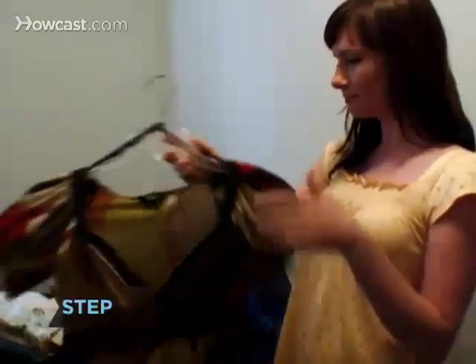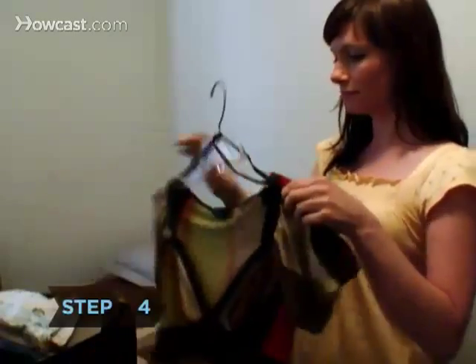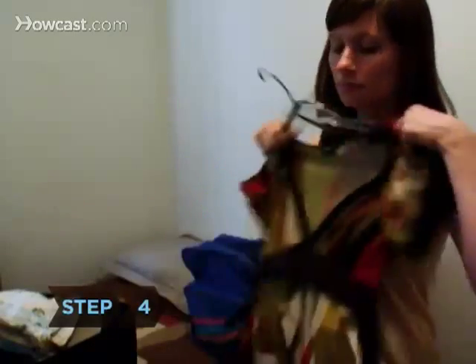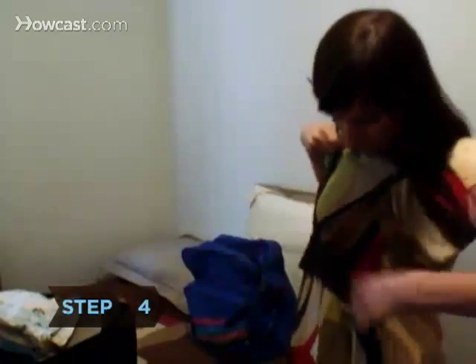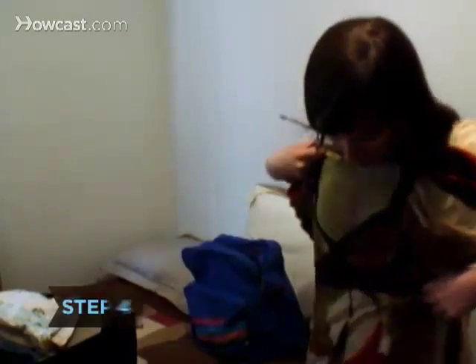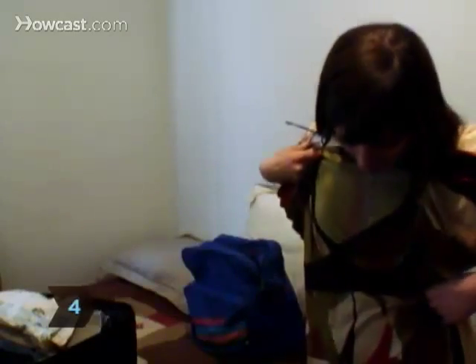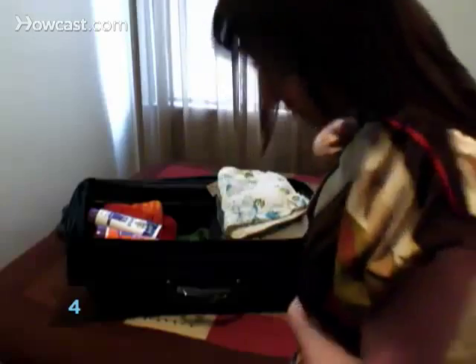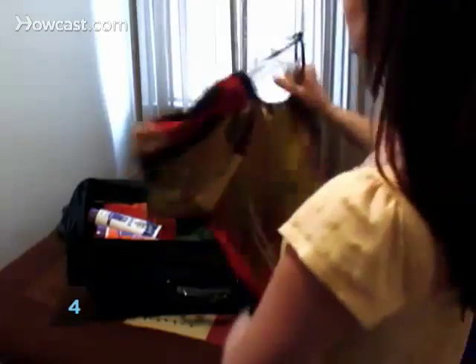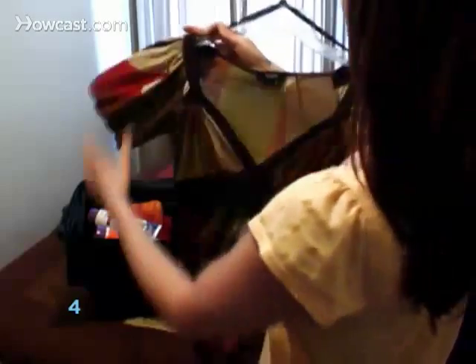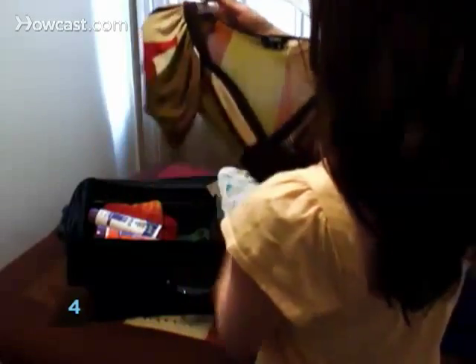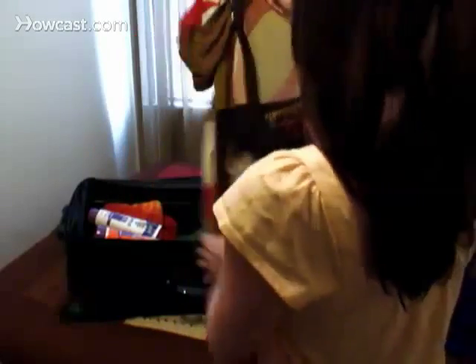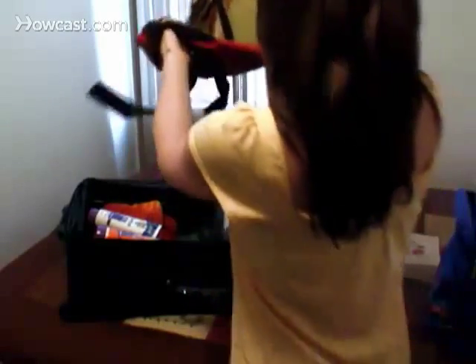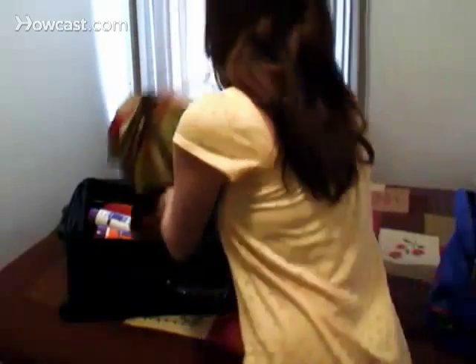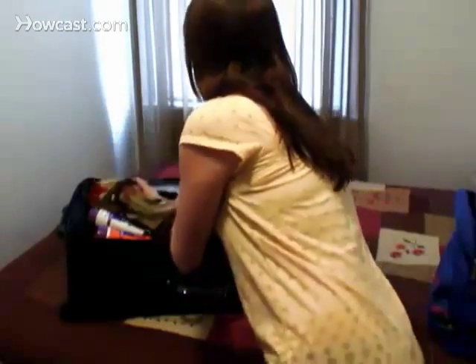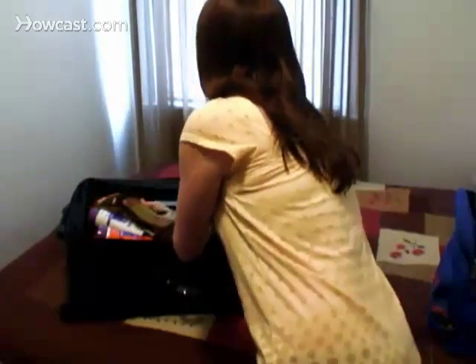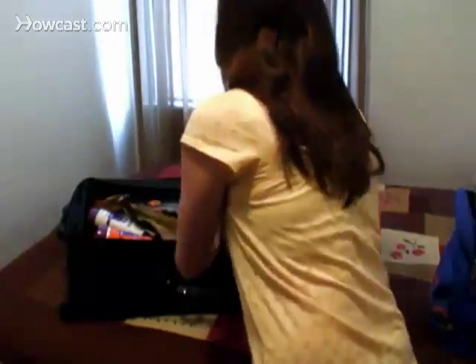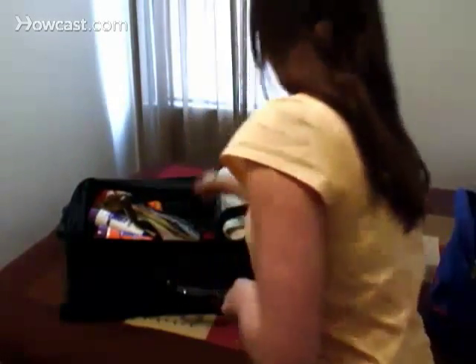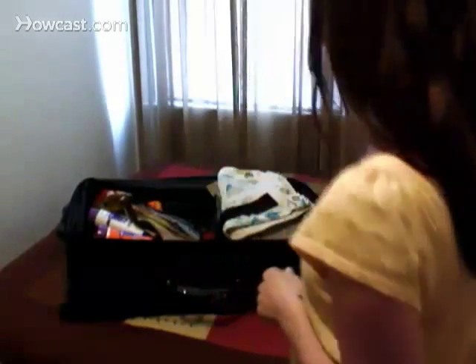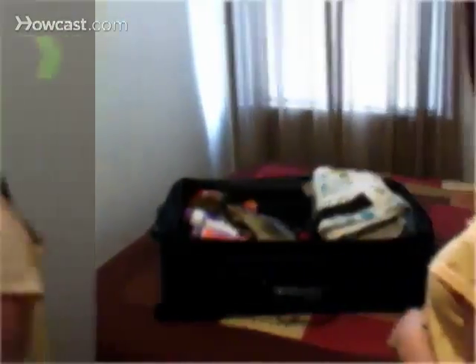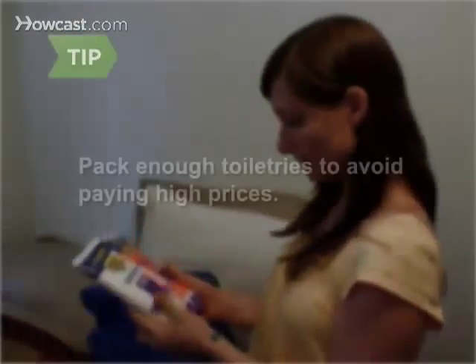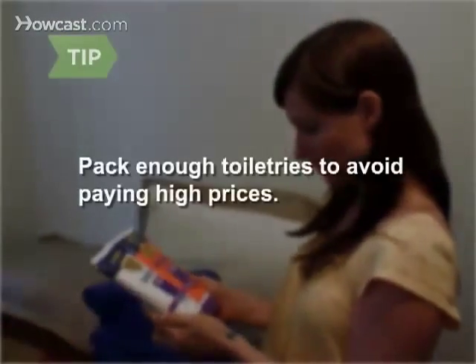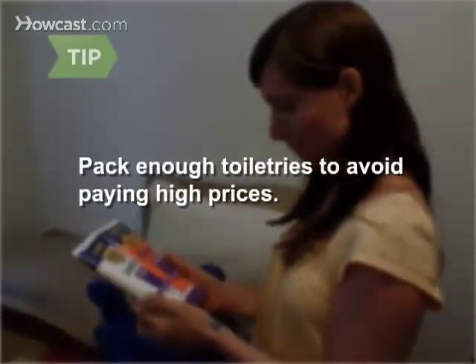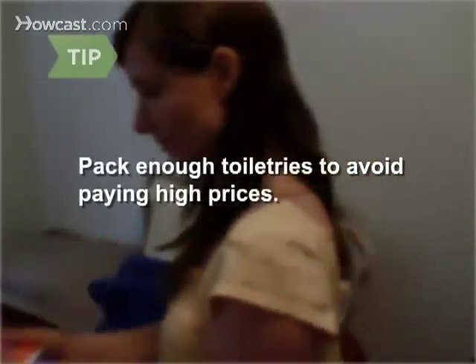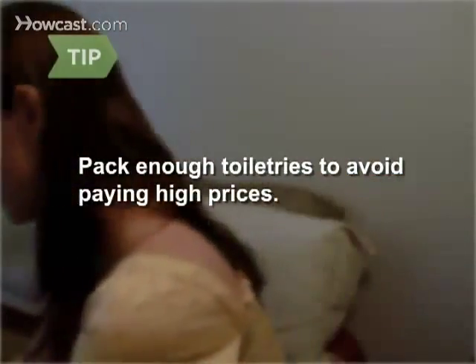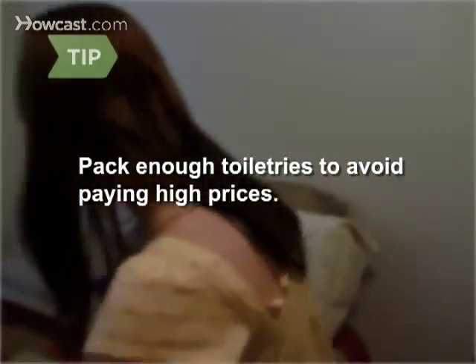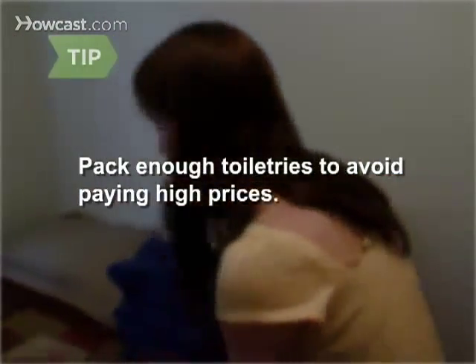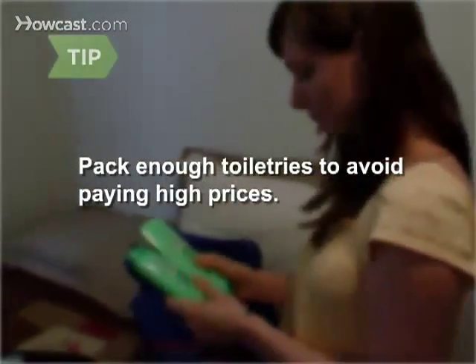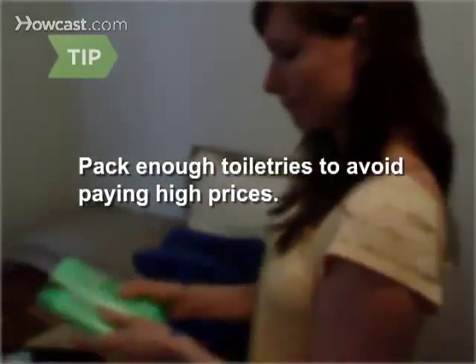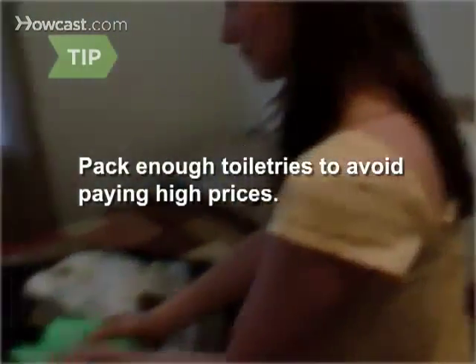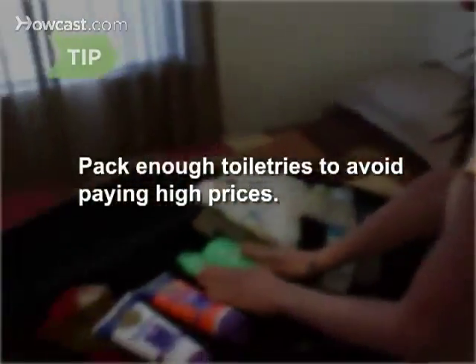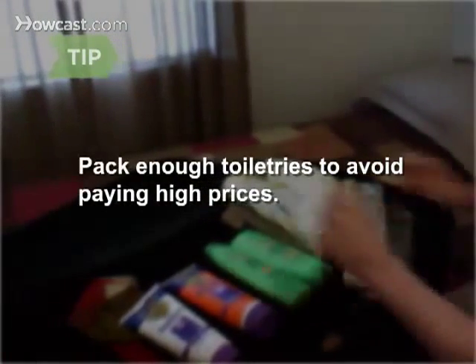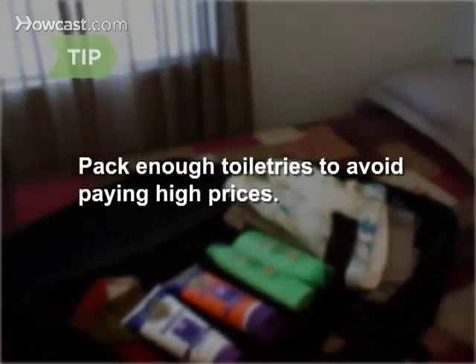Step 4: Pack clothes for going out at night, and one dressy outfit, just in case you end up going to a nice restaurant where tank tops aren't appropriate. Be sure to pack enough sunscreen, hair products, and the like, as they're usually expensive in touristy areas.